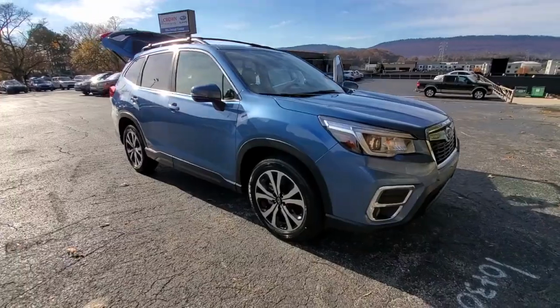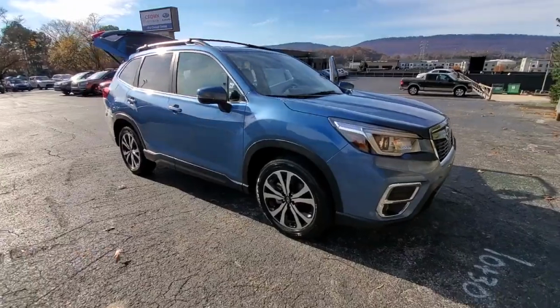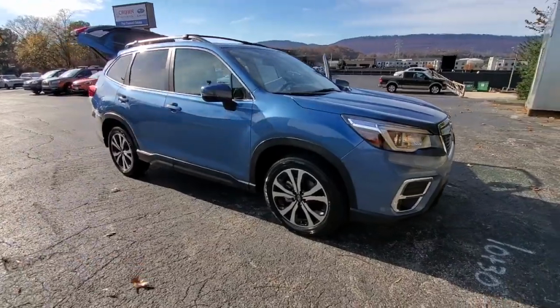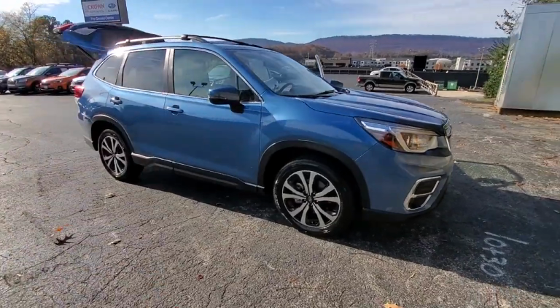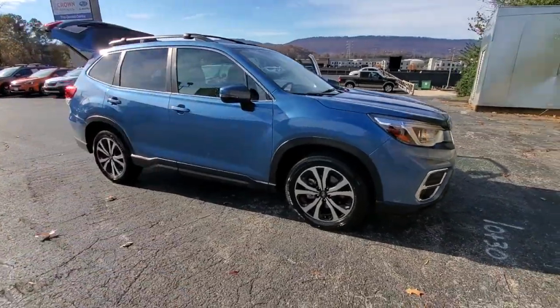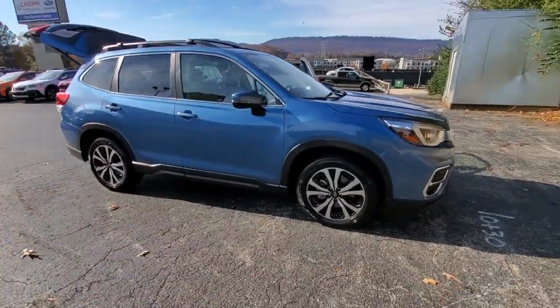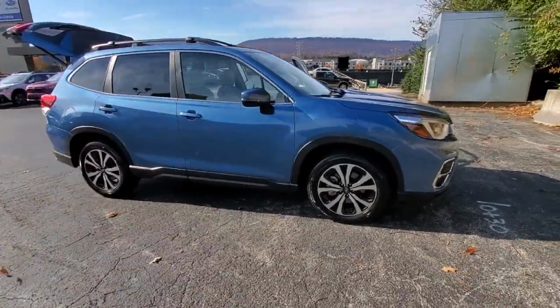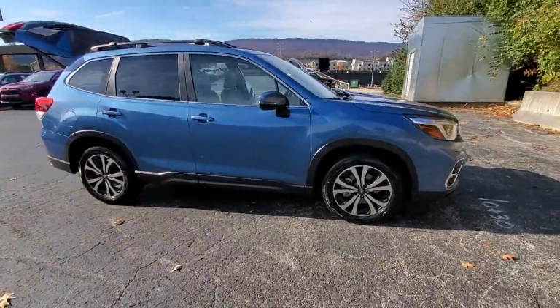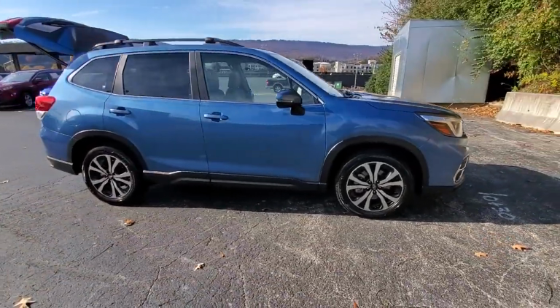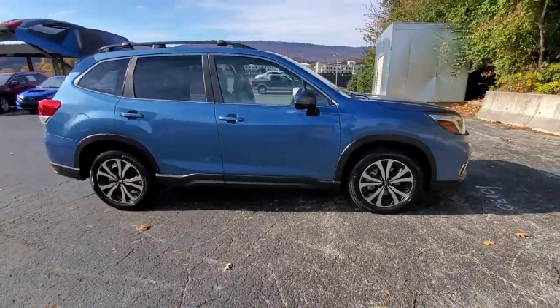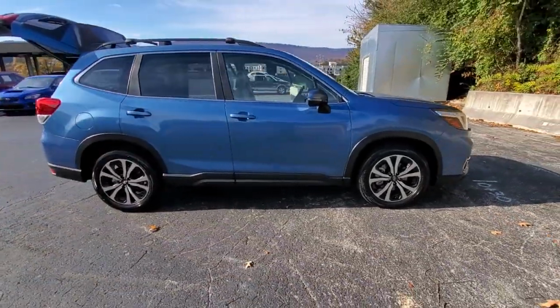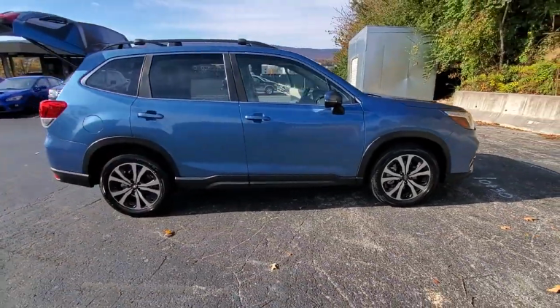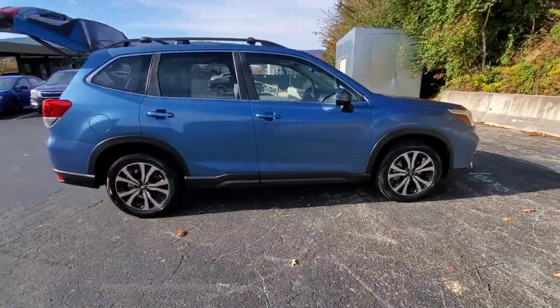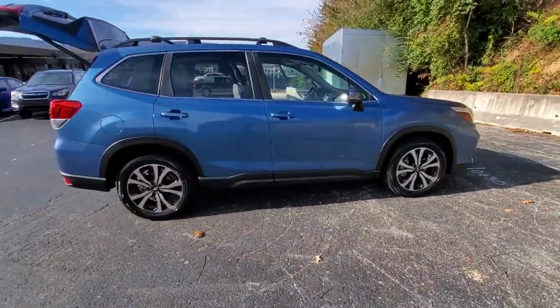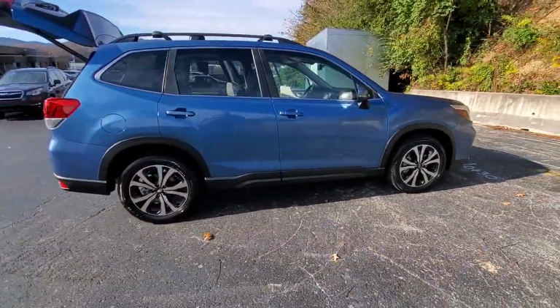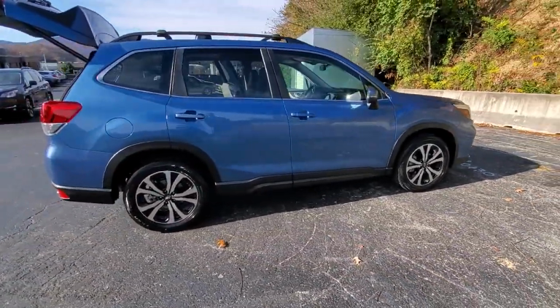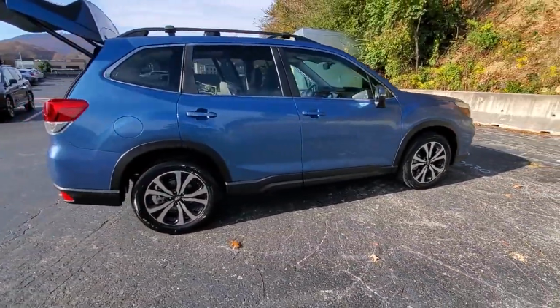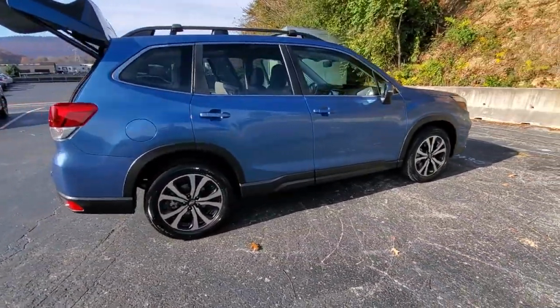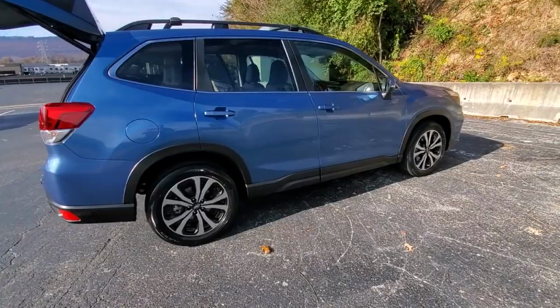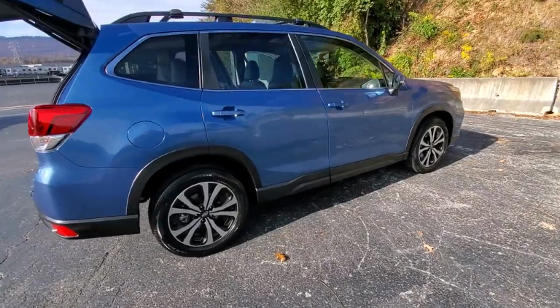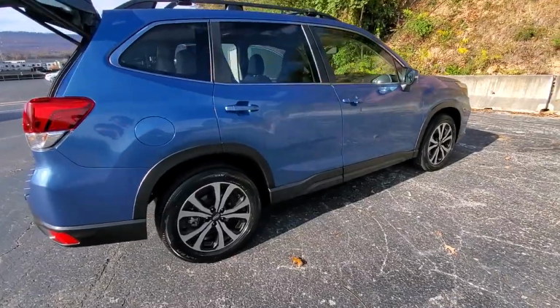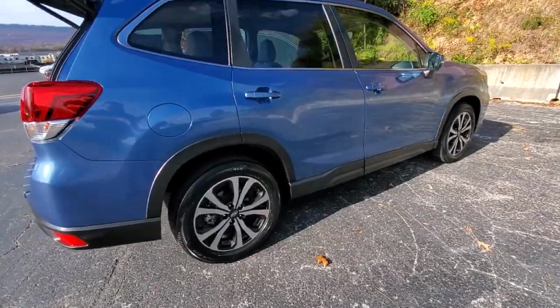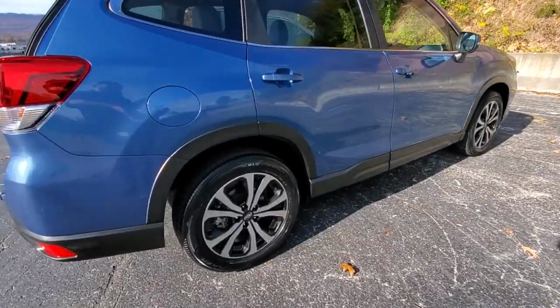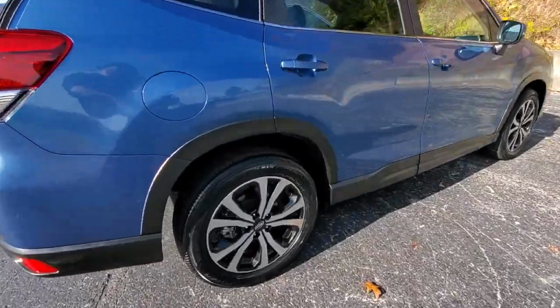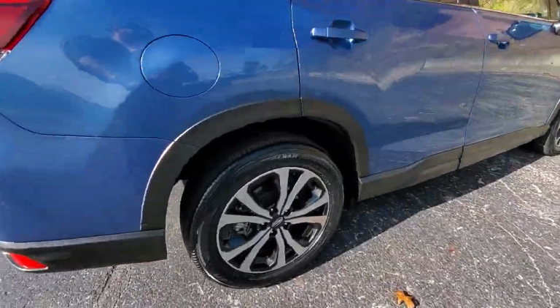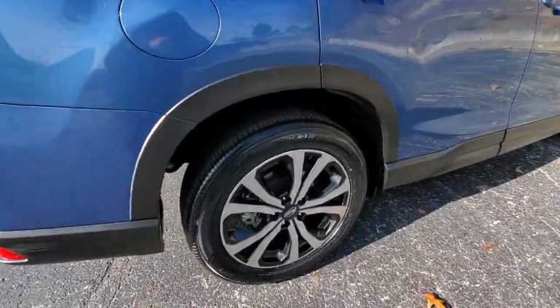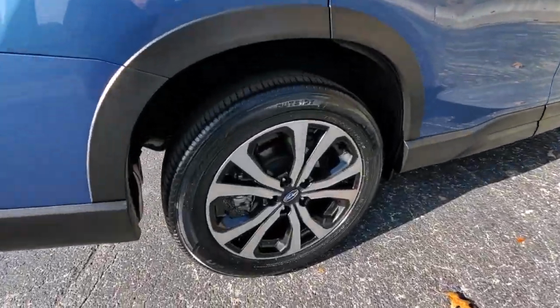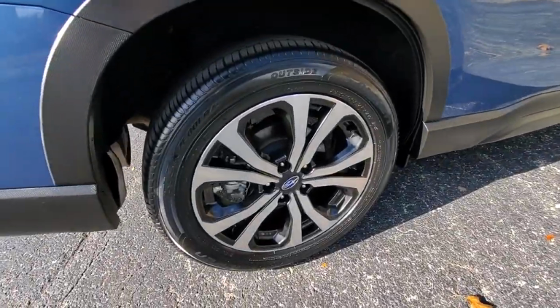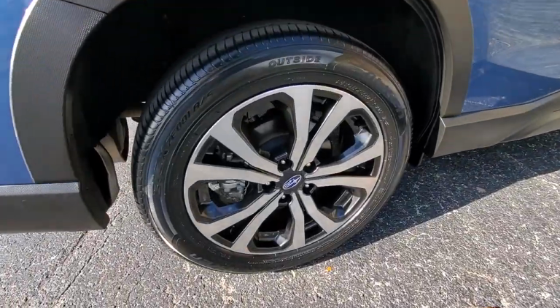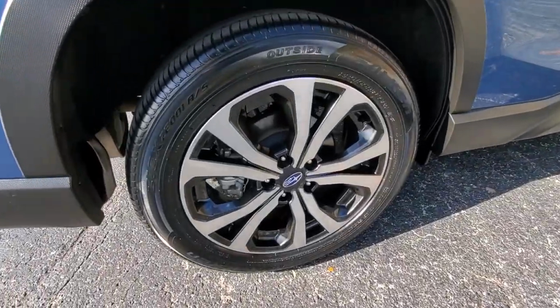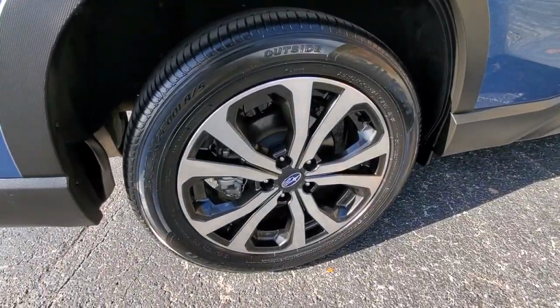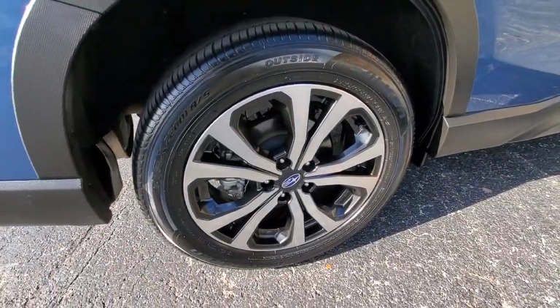Enjoy the view of this 2019 Subaru Forester. With less than 30,000 miles on the odometer, this vehicle provides excellent value.